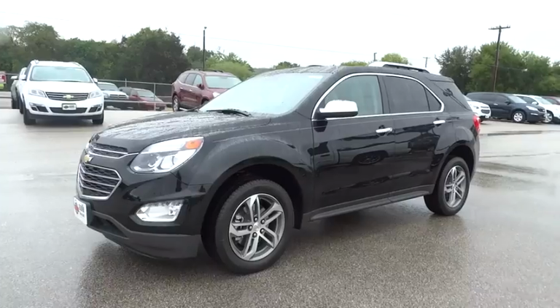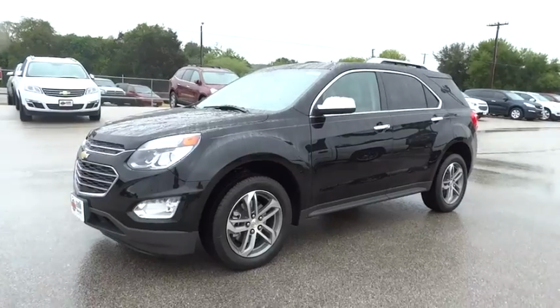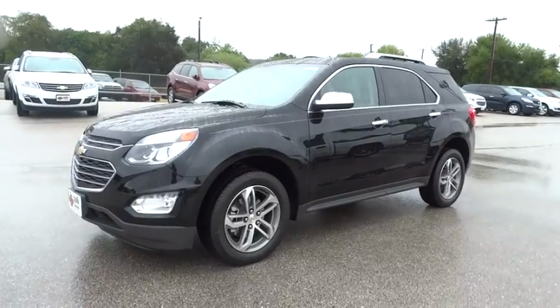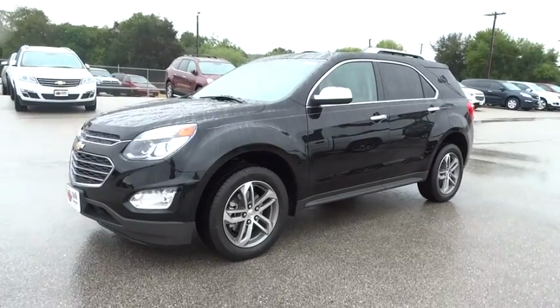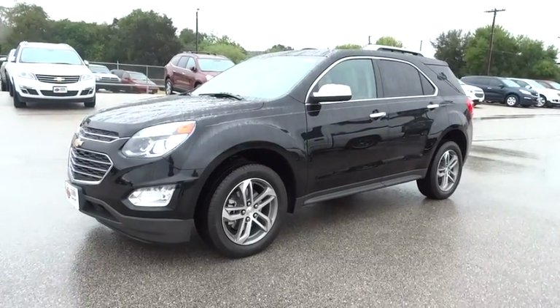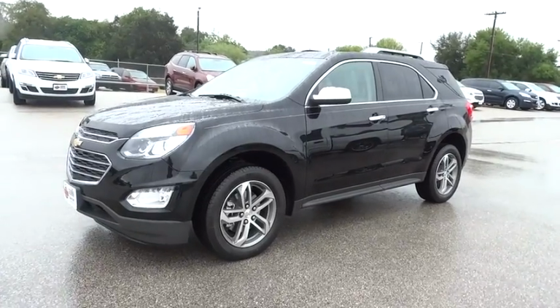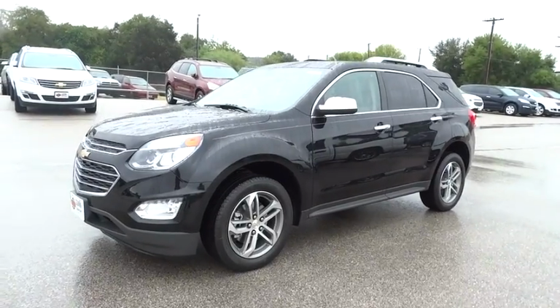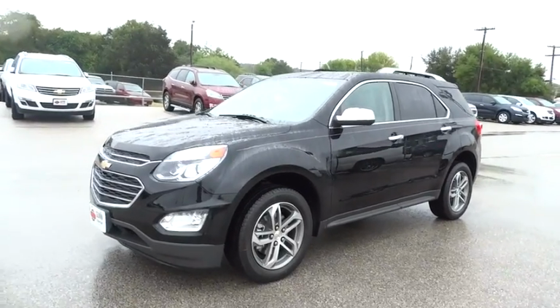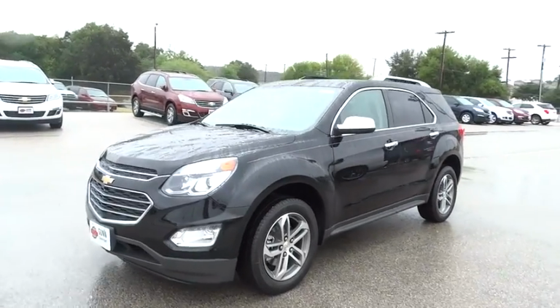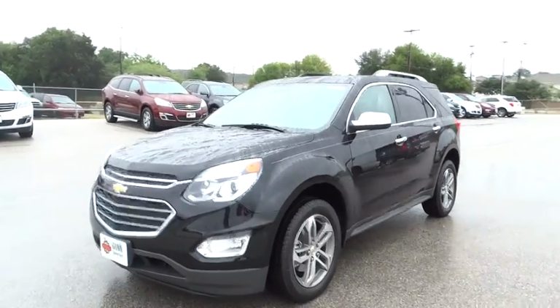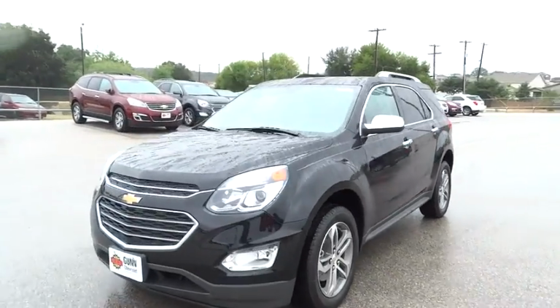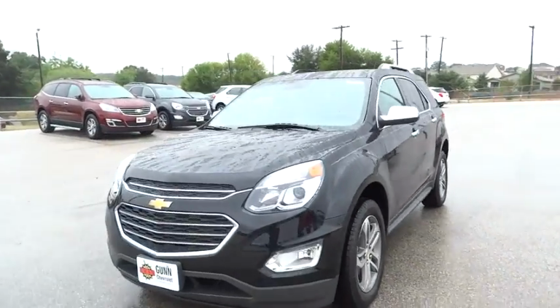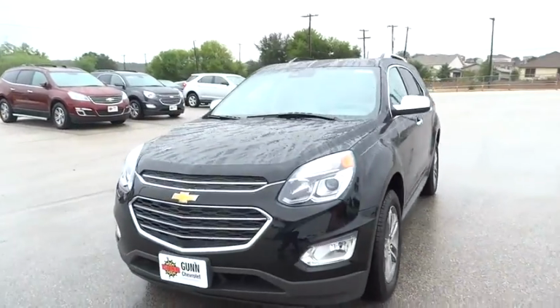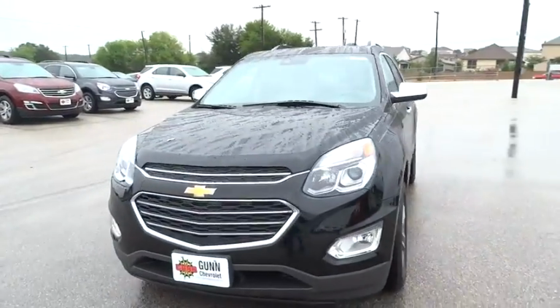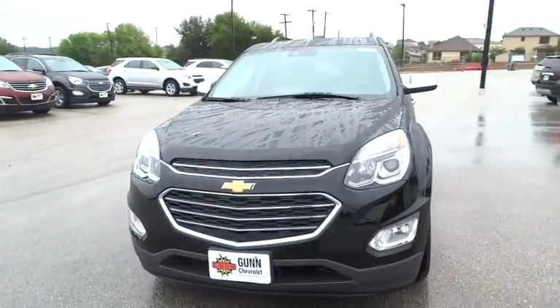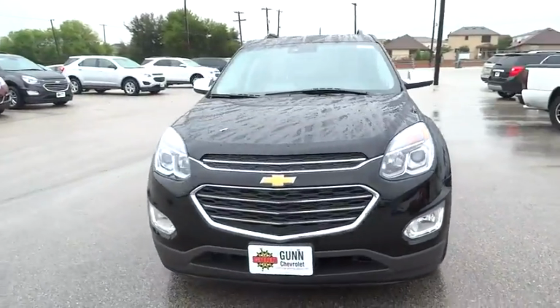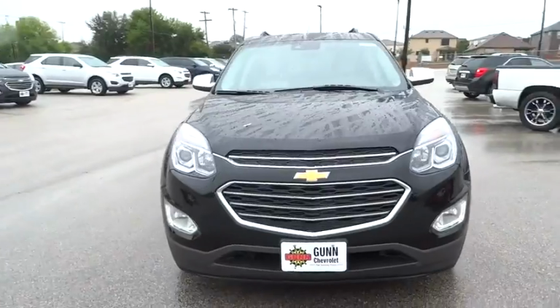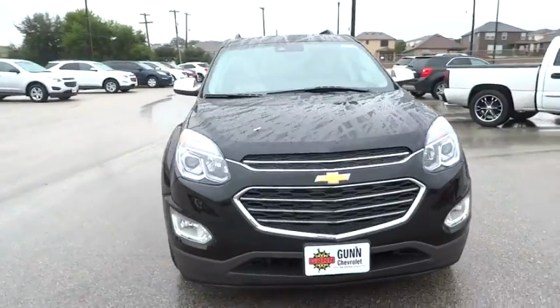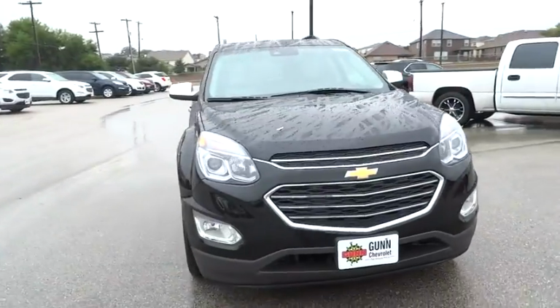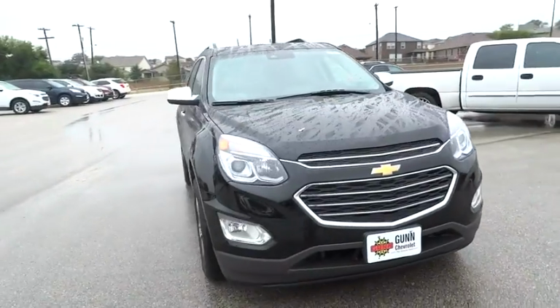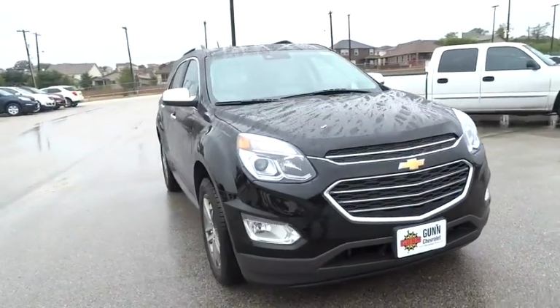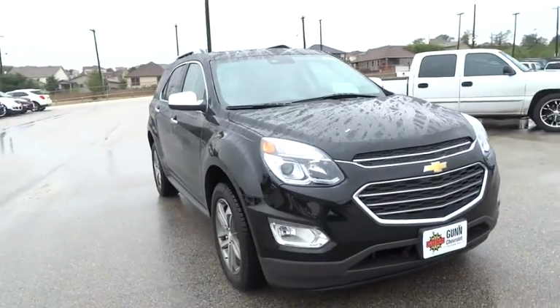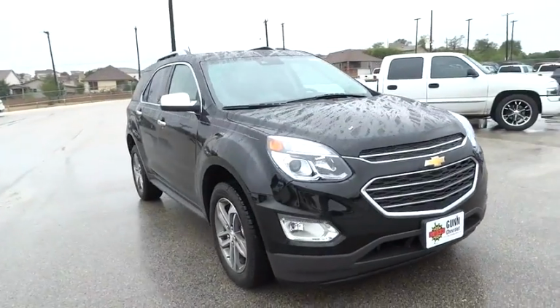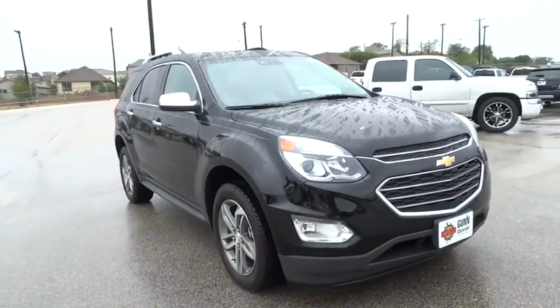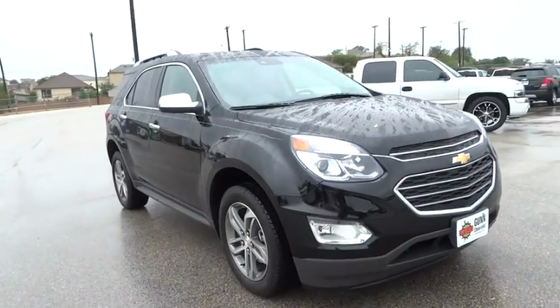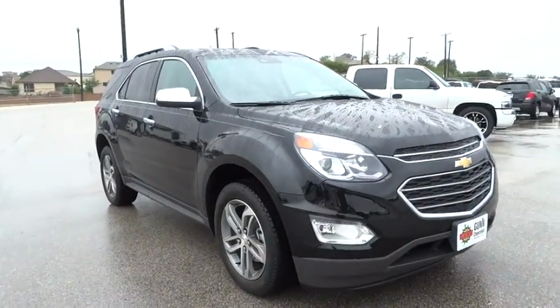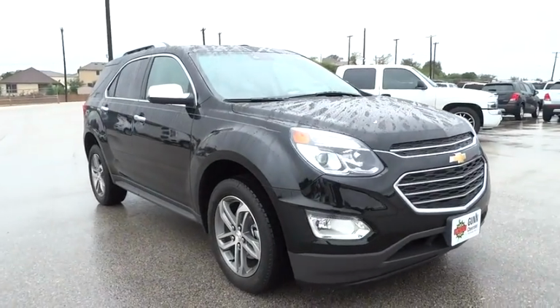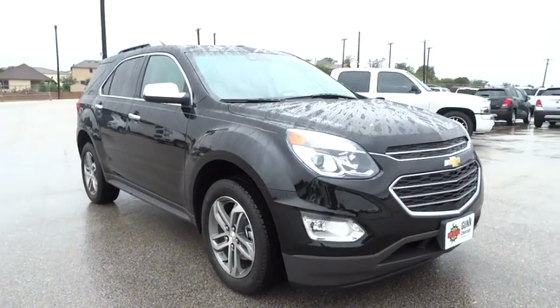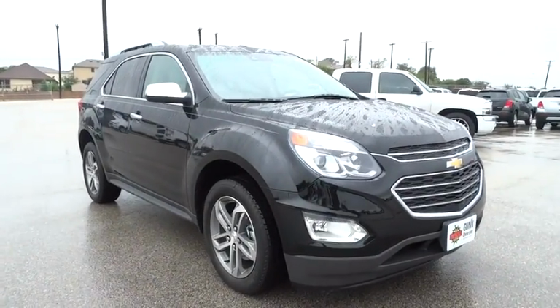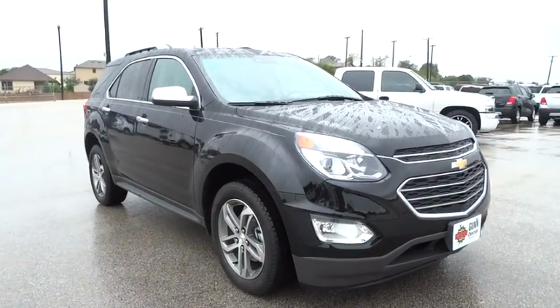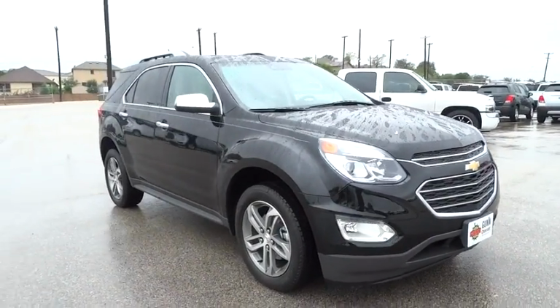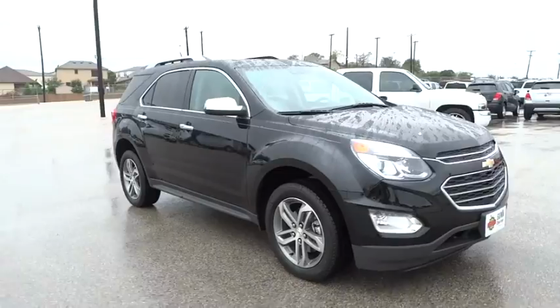2016 Equinox. Fuel efficiency, safety, and value — that equals the Chevy Equinox. Here are some of this vehicle's great options.